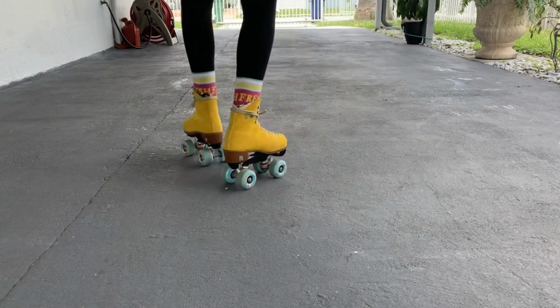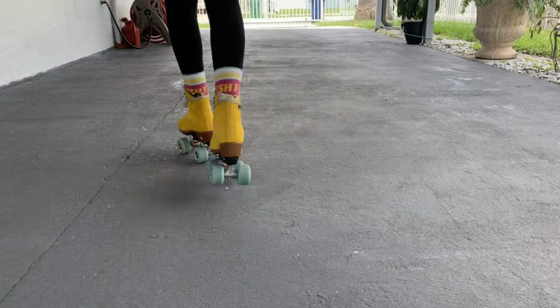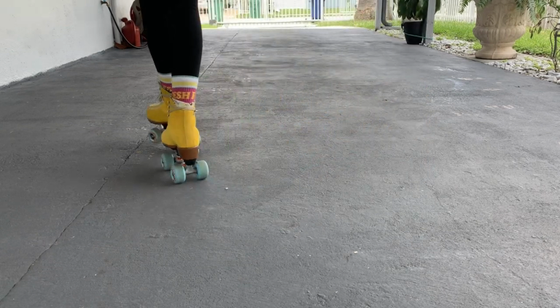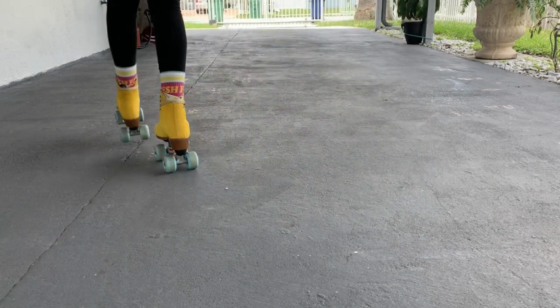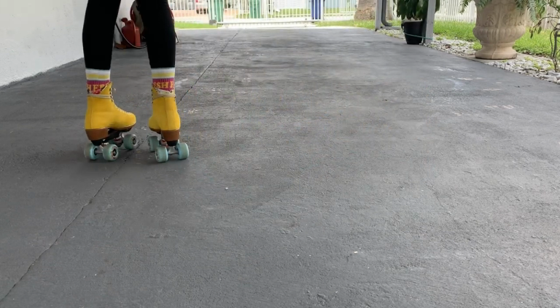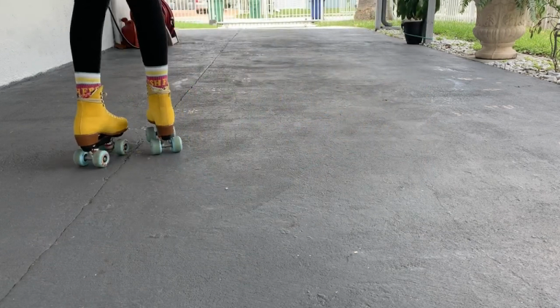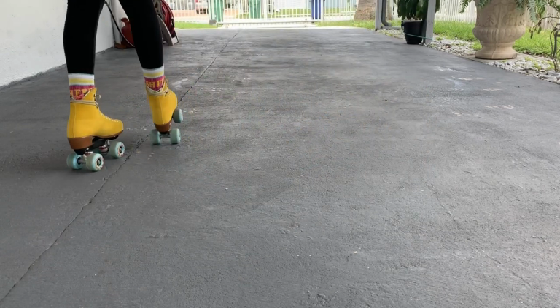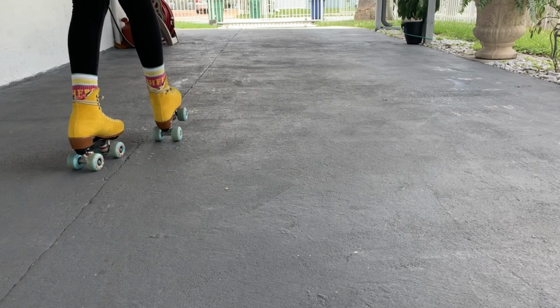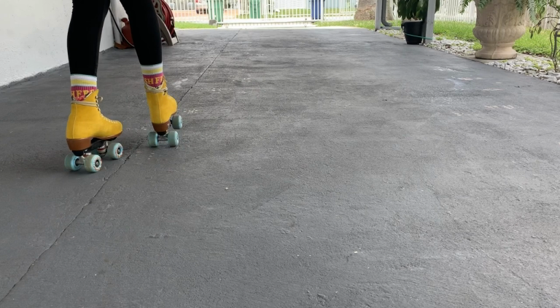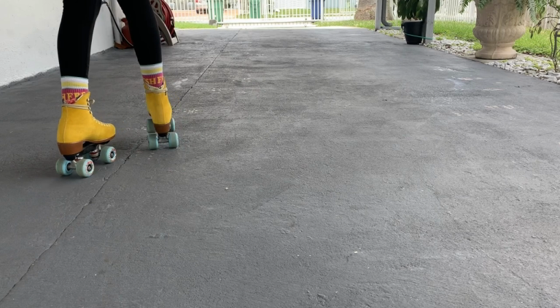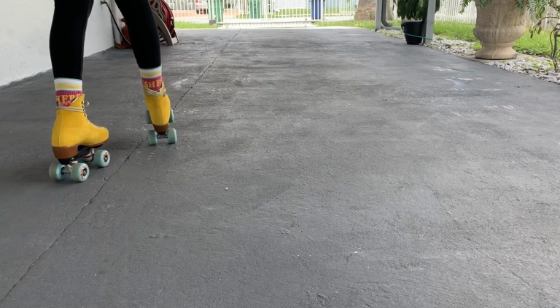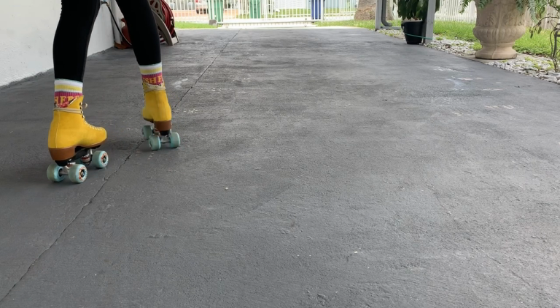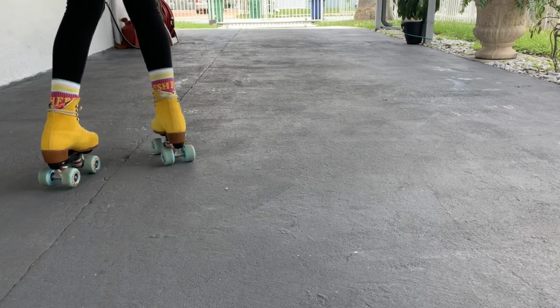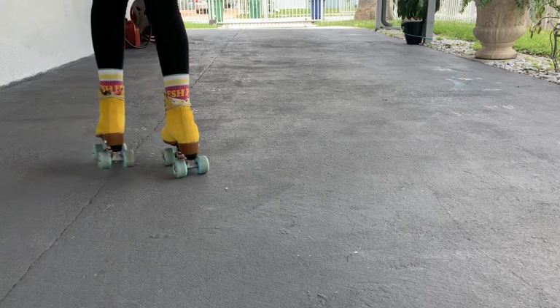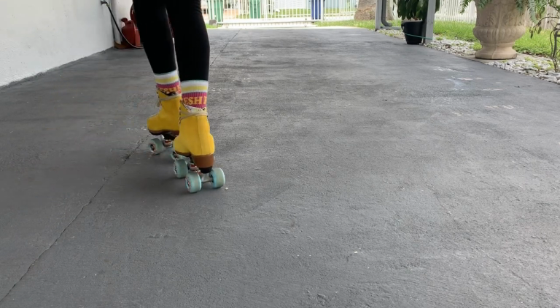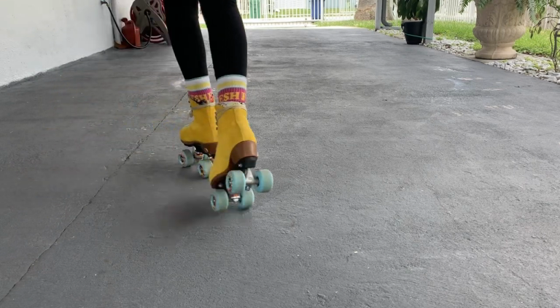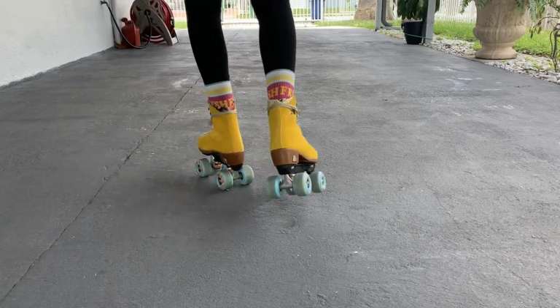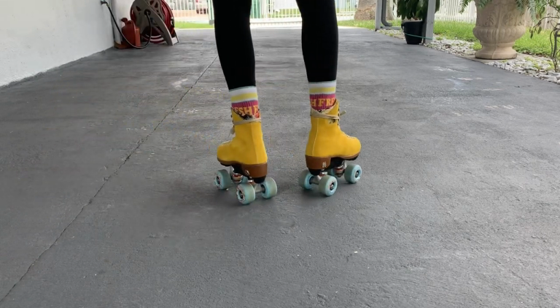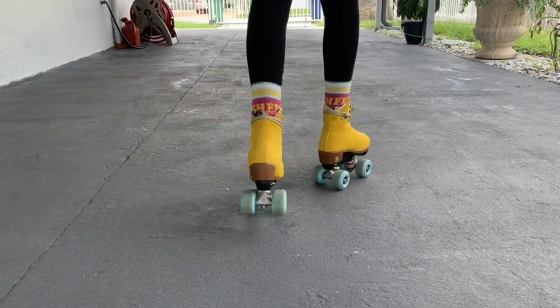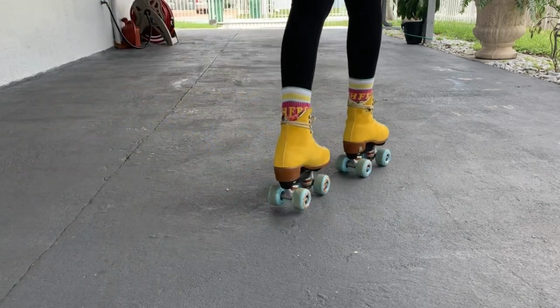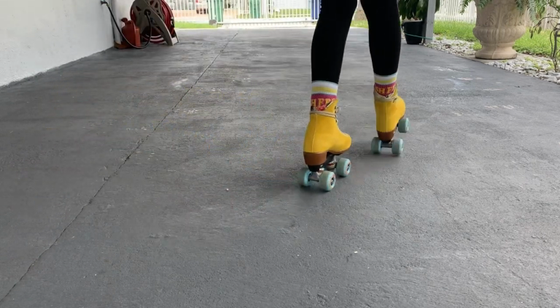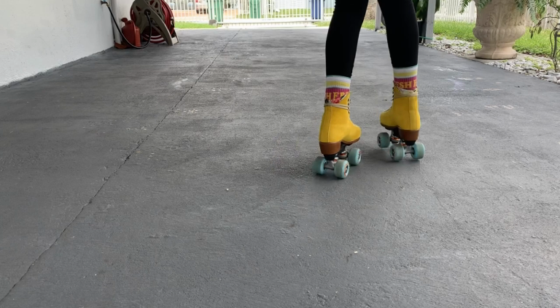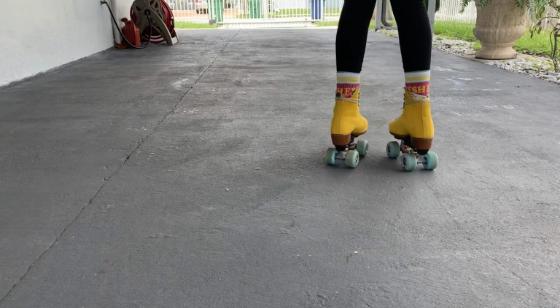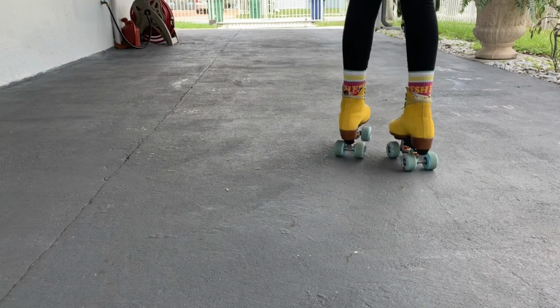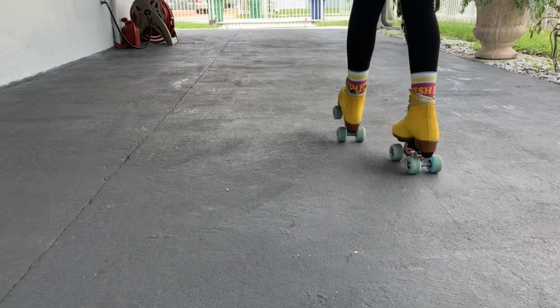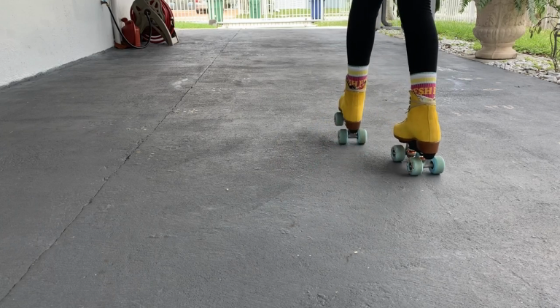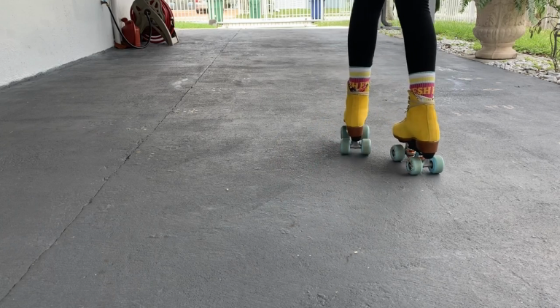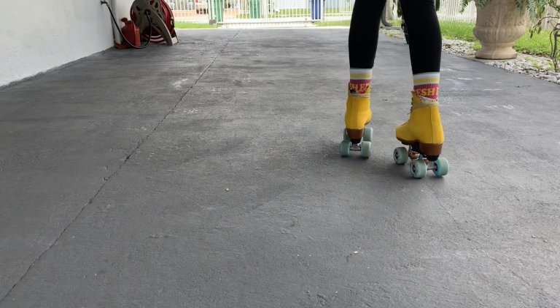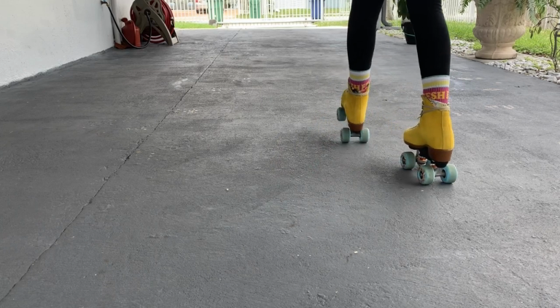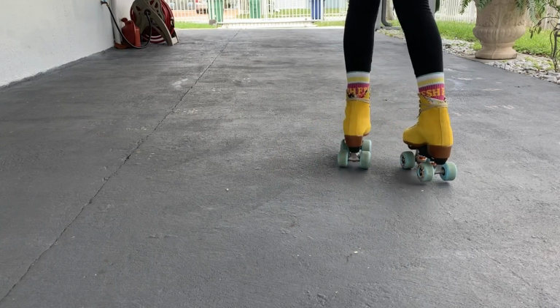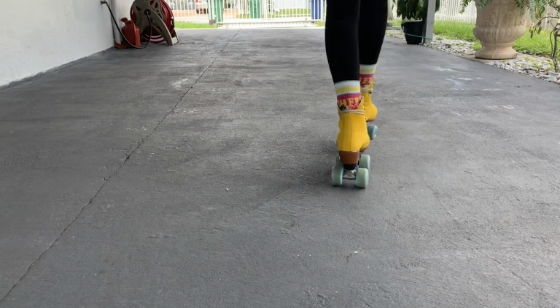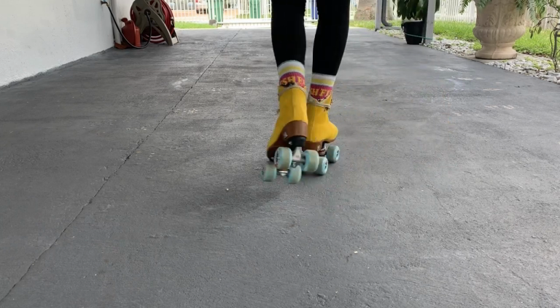That's it — those are the basic moves. Practice that again in both directions, each time with a different lead foot. Start as slow as you'd like, because when you've got it down, moving faster will come easier.